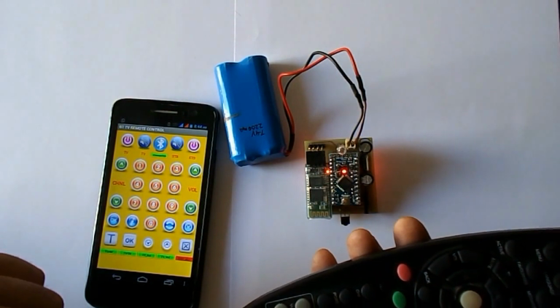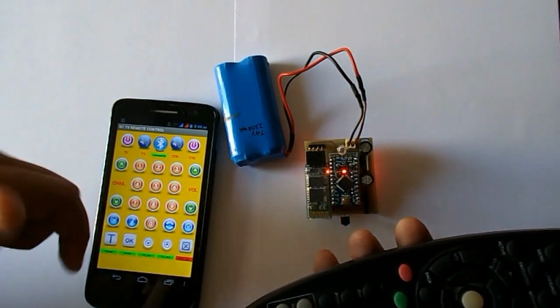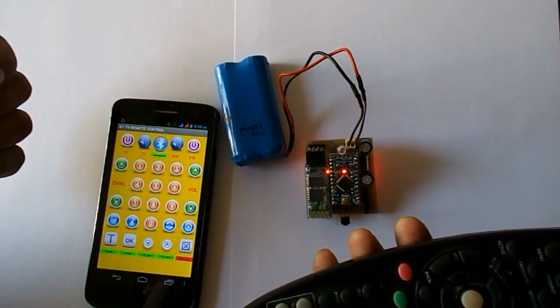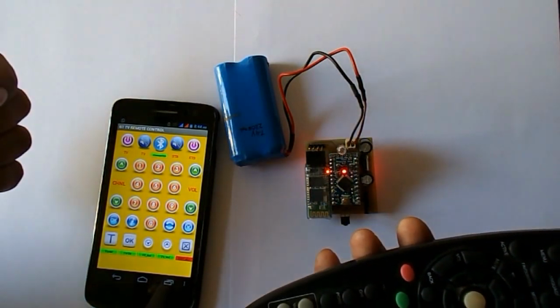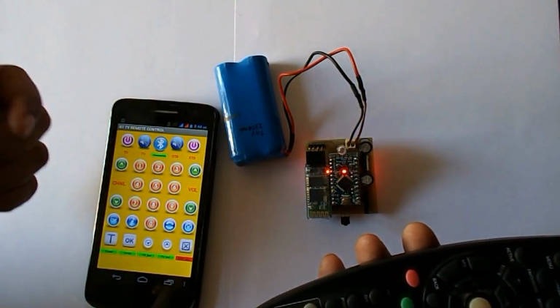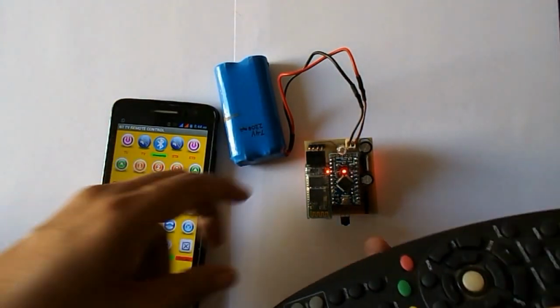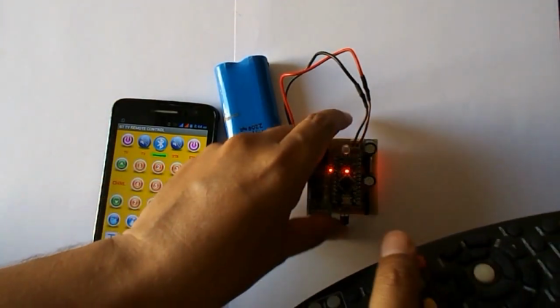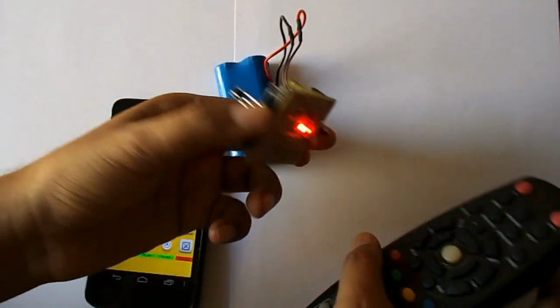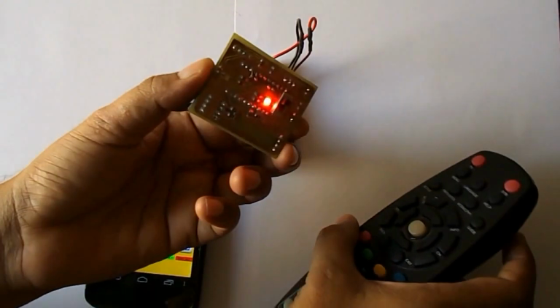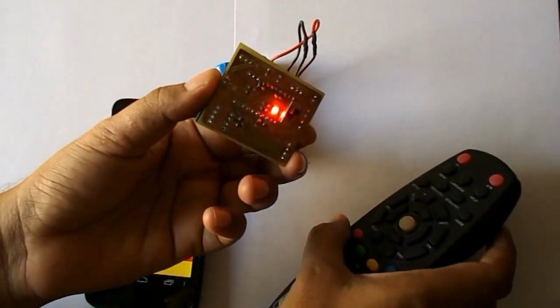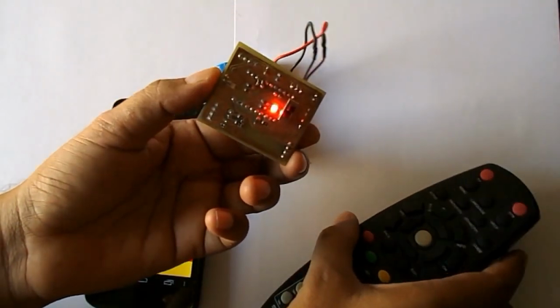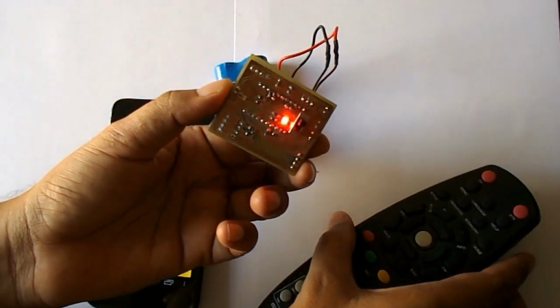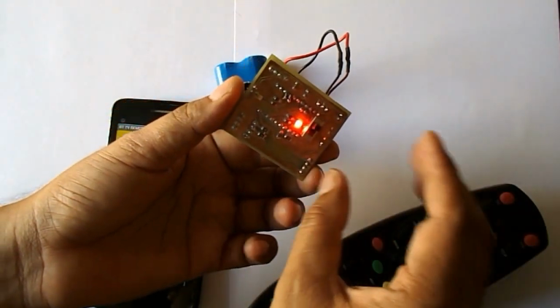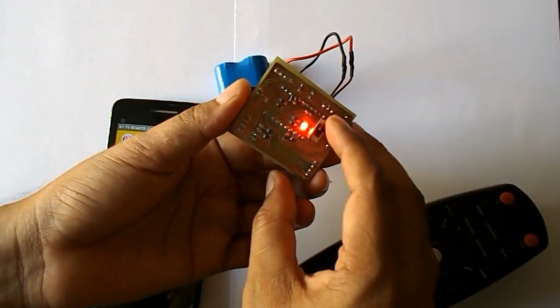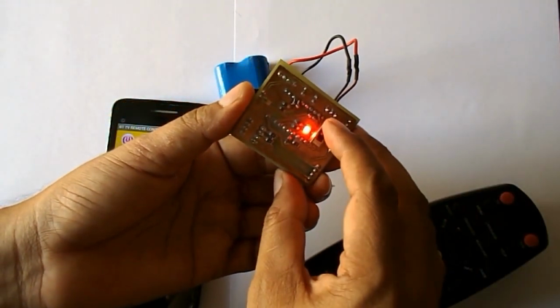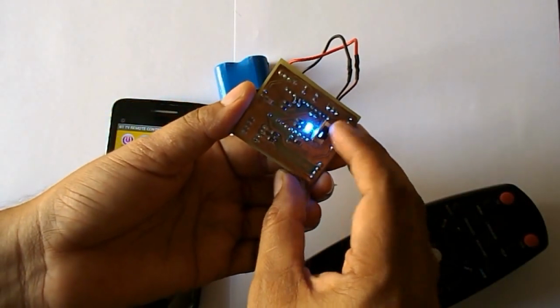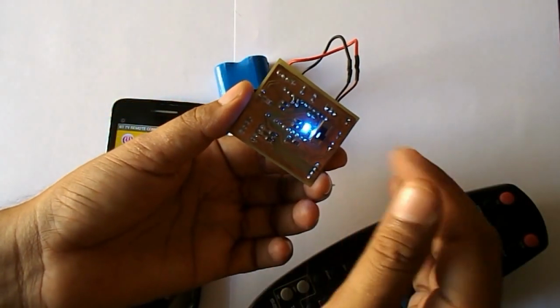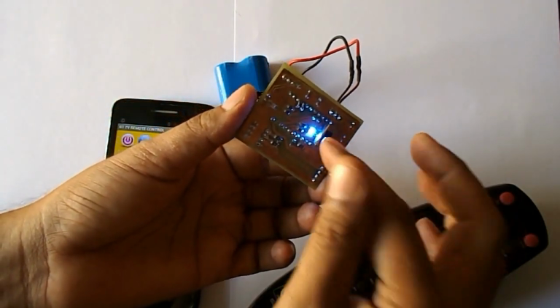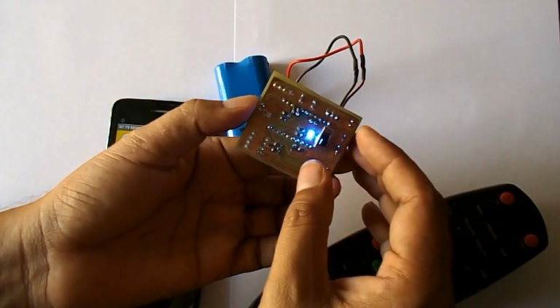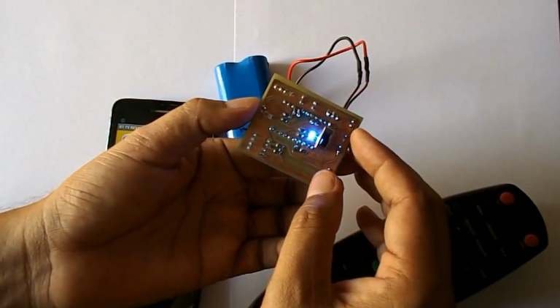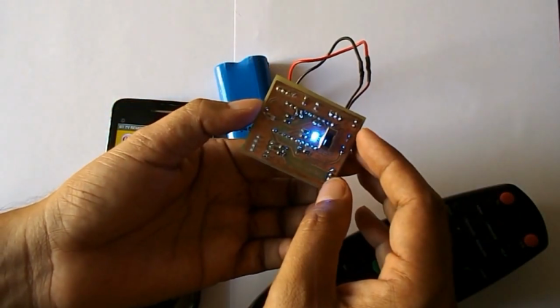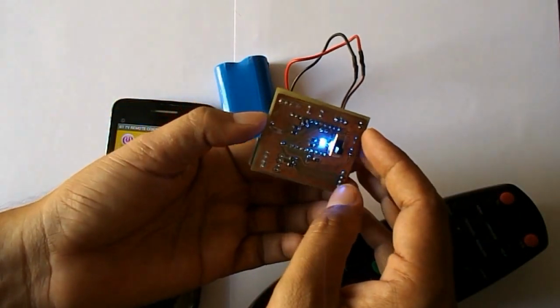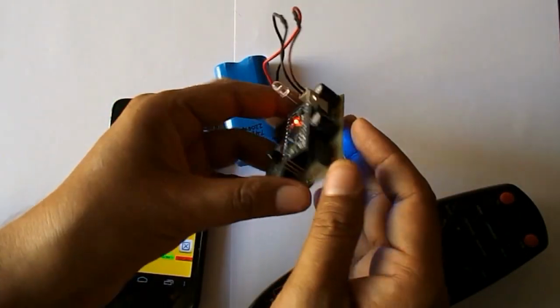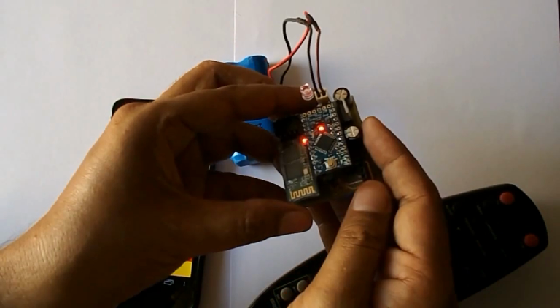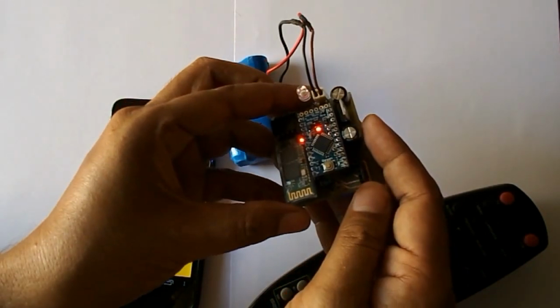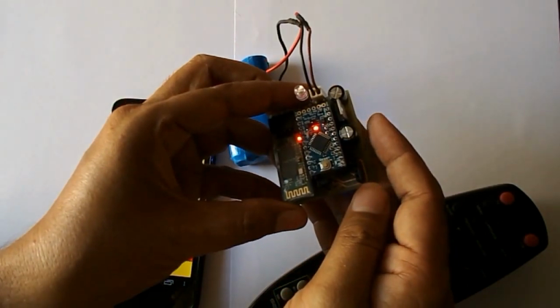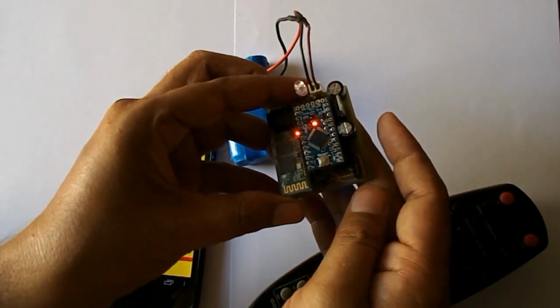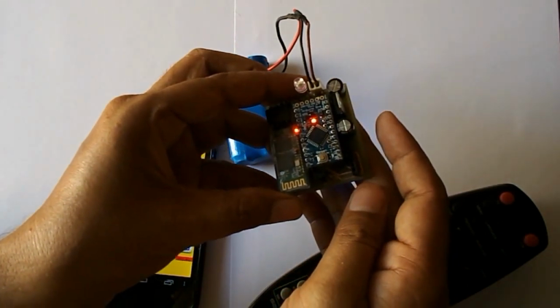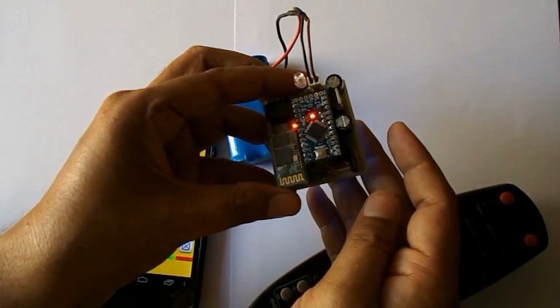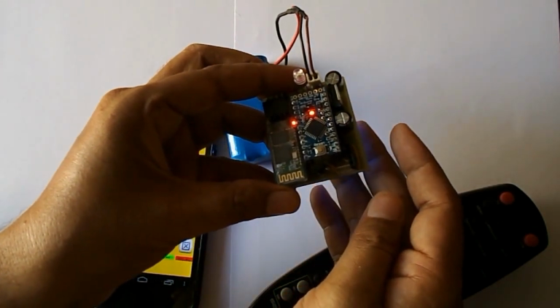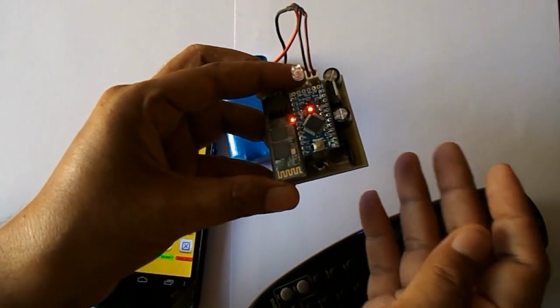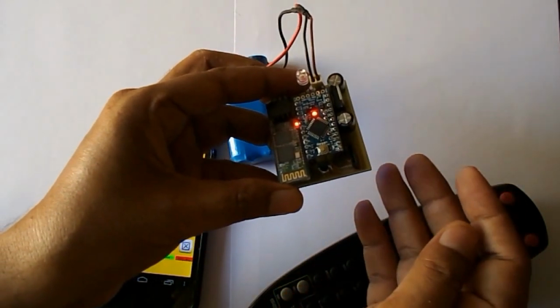And further we'll be able to use those recorded keys. So in this condition it is in recording mode, and if I change the switch, now it is in the mode where I'm able to use these keys.